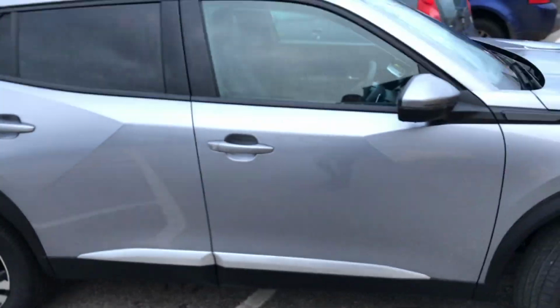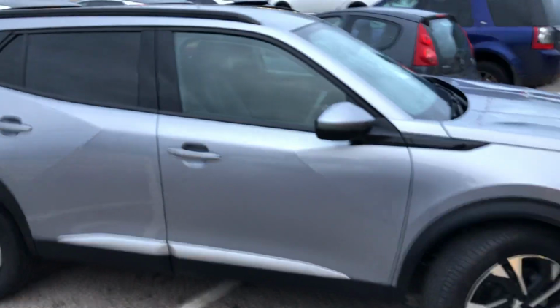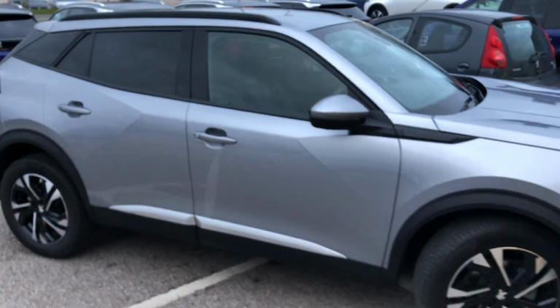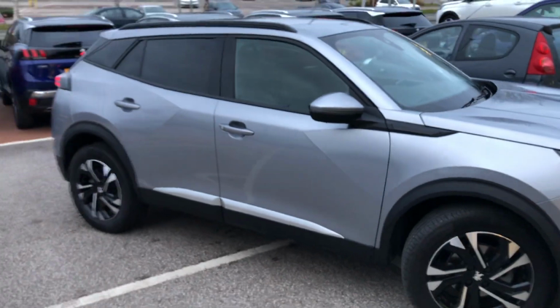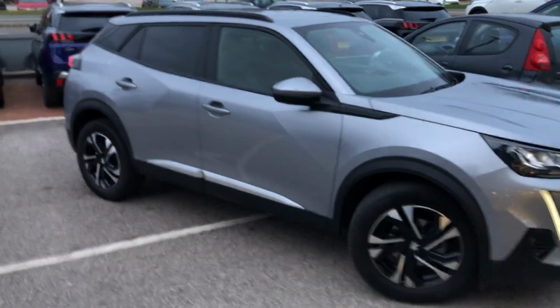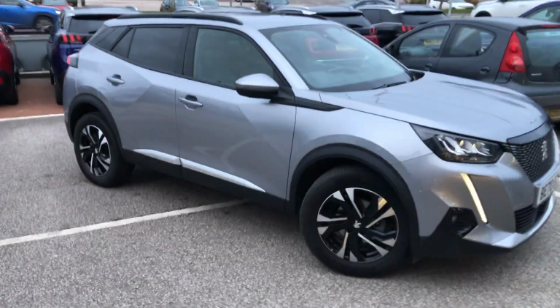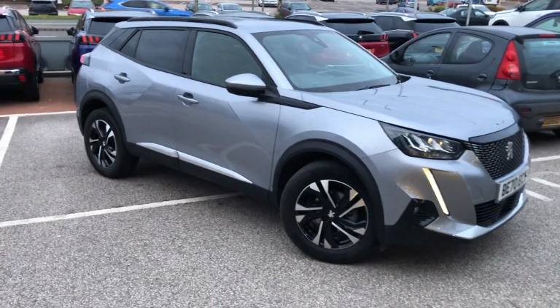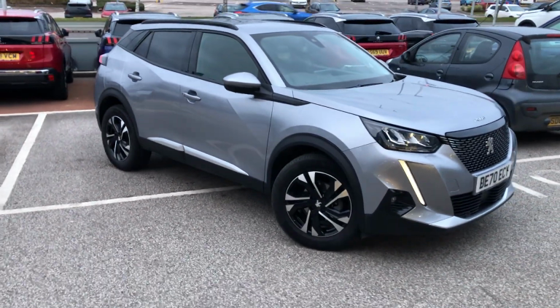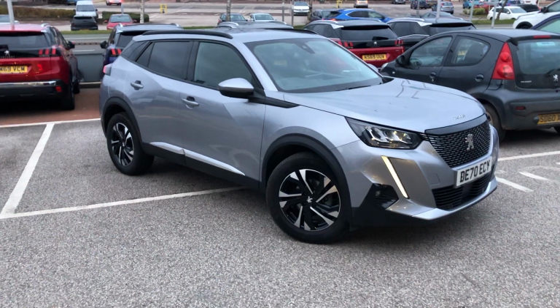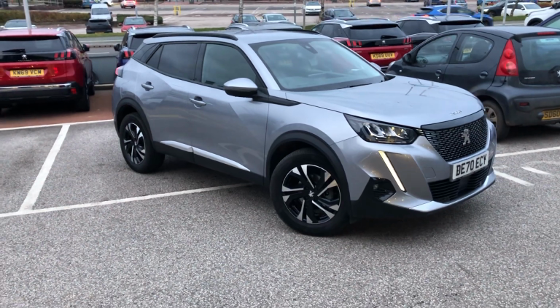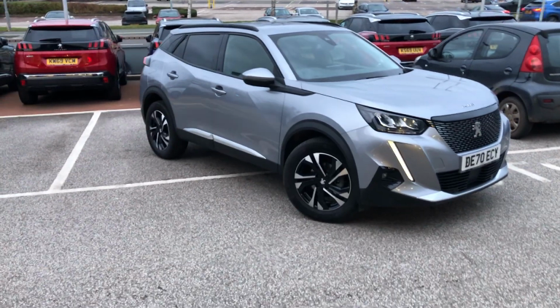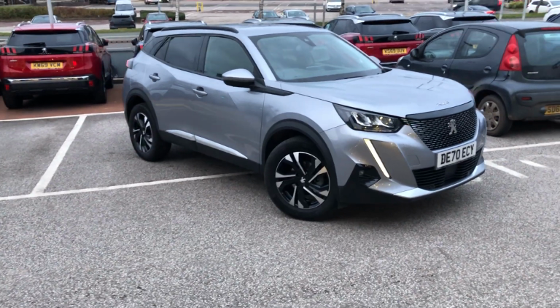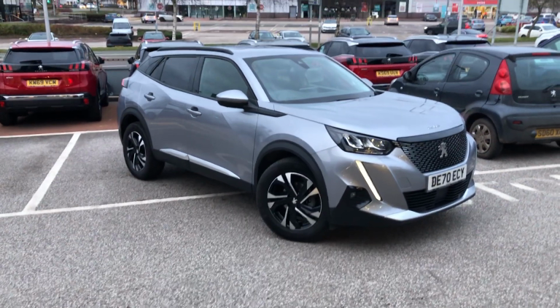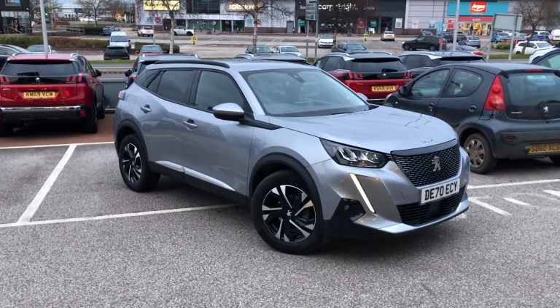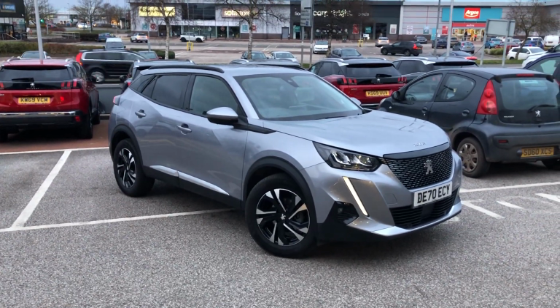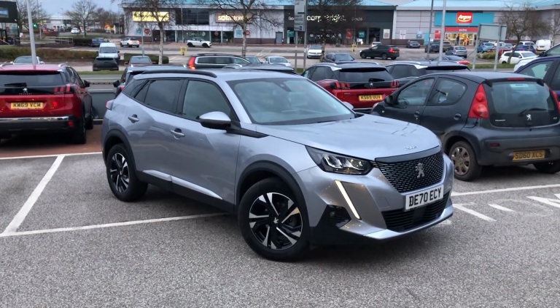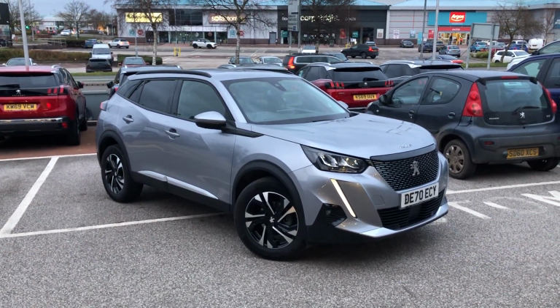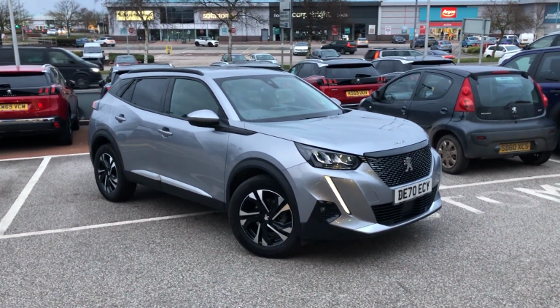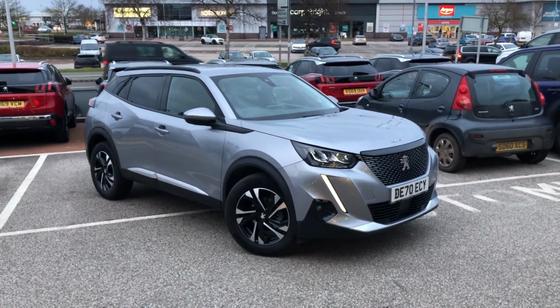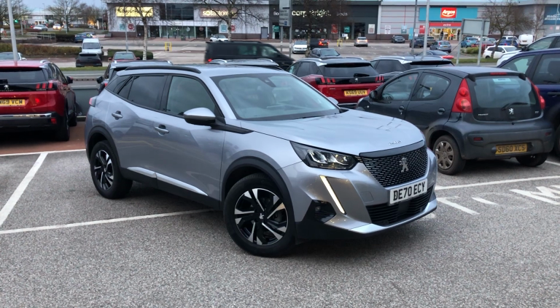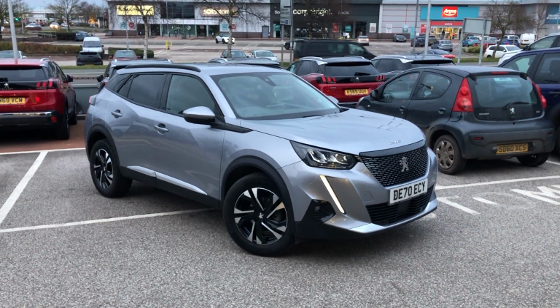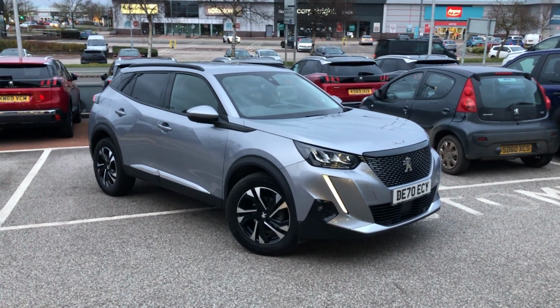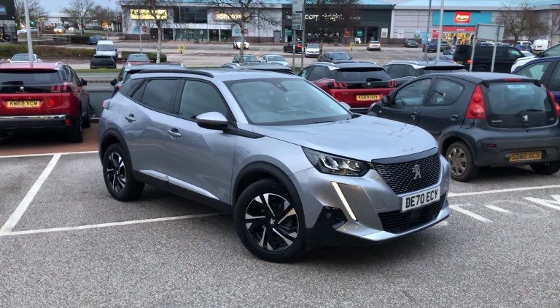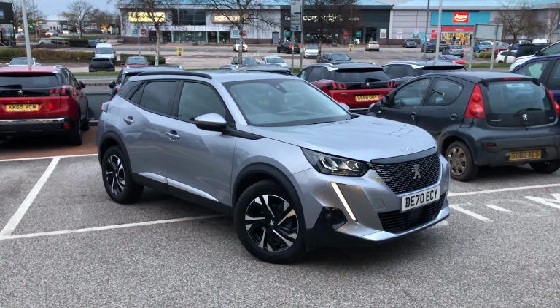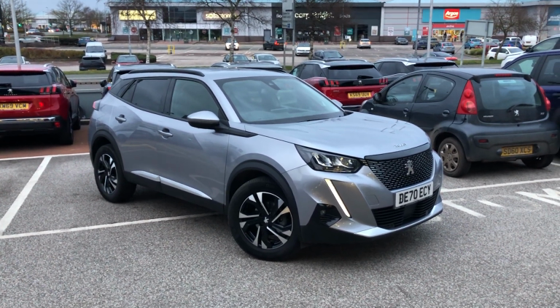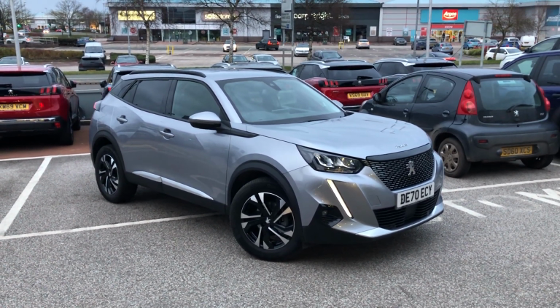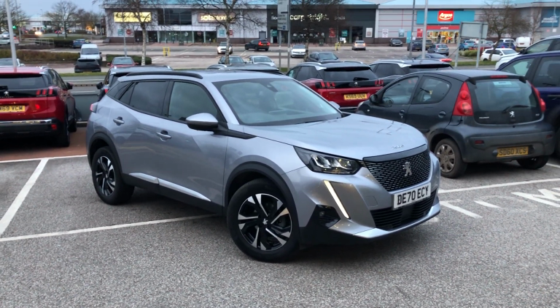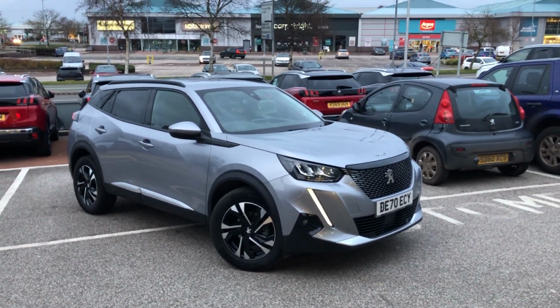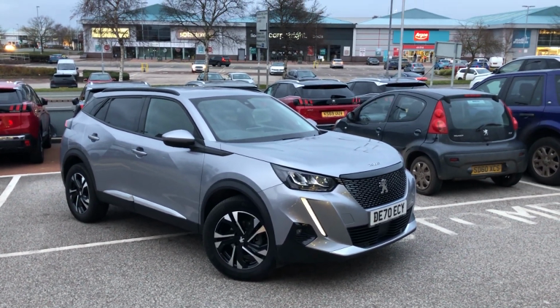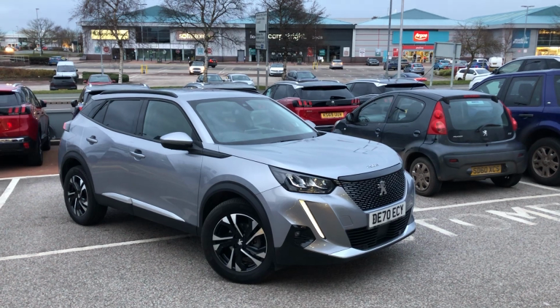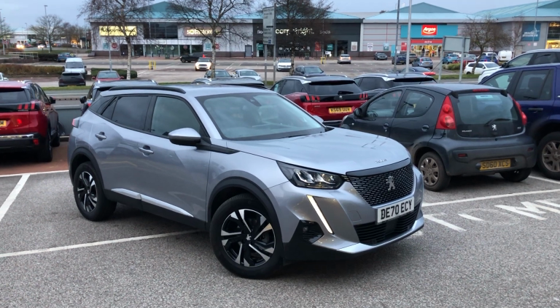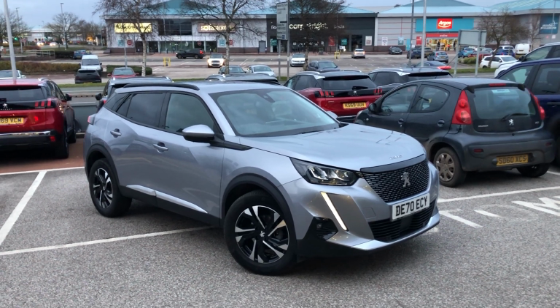If you are interested in this gorgeous Peugeot 2008 Allure Premium, then please give us a call on 01244 398 600. We'll be able to go into even more detail than what I've just gone into. Thank you, have a very good day.